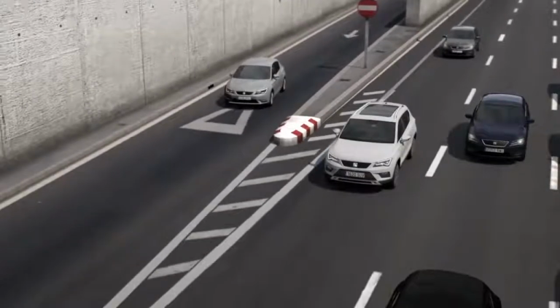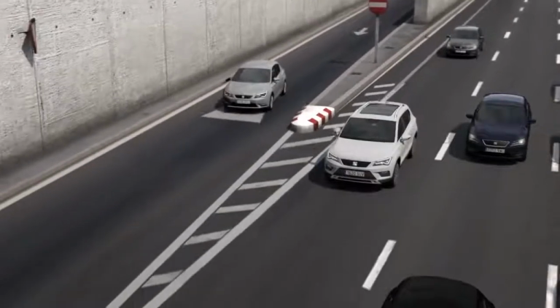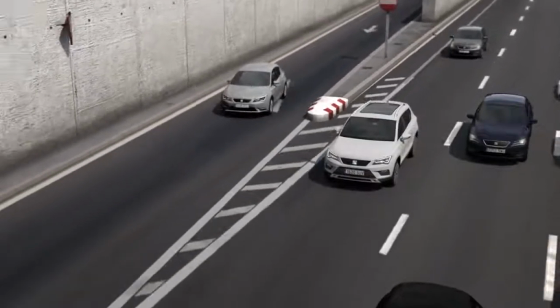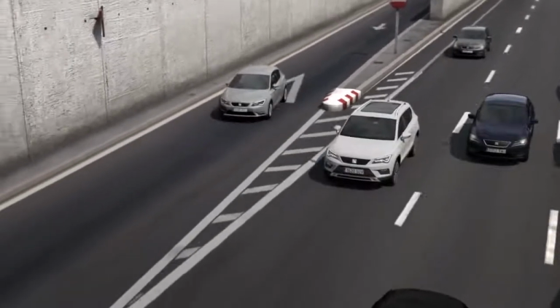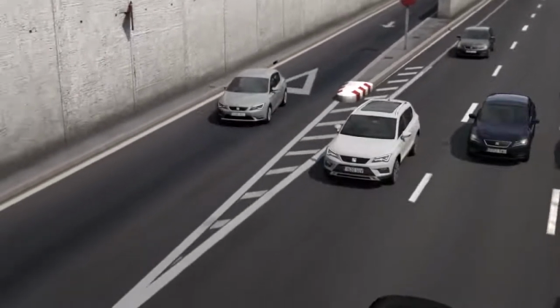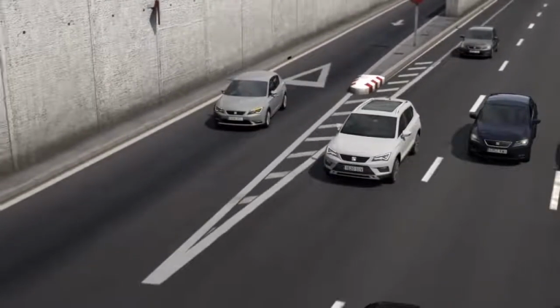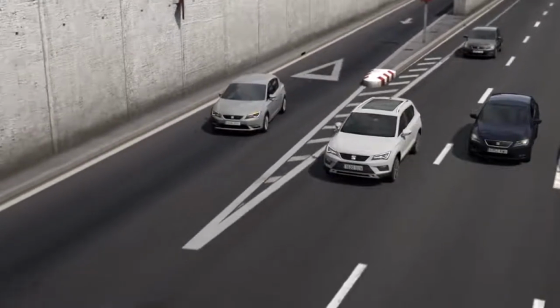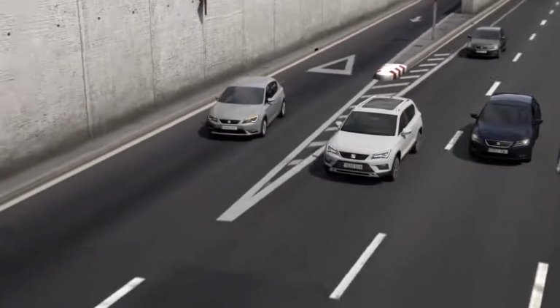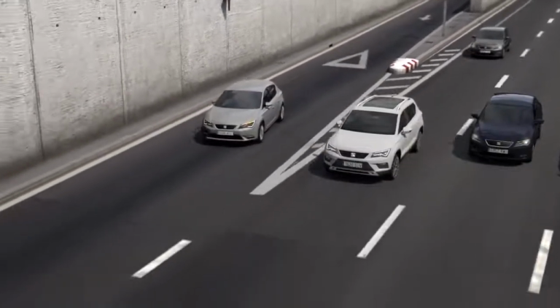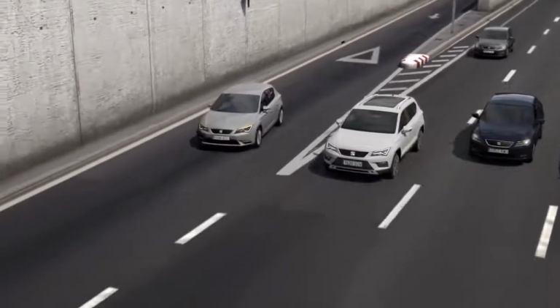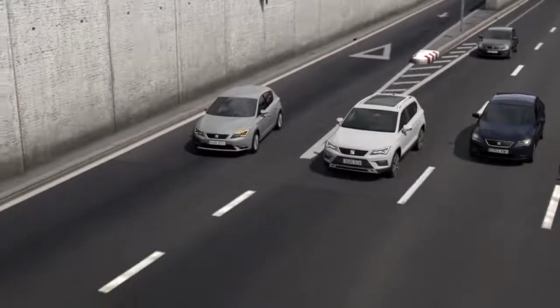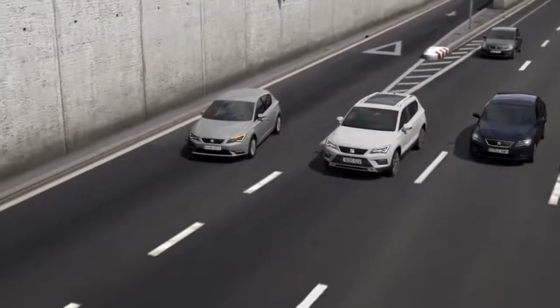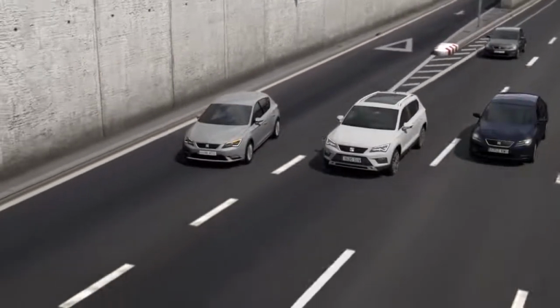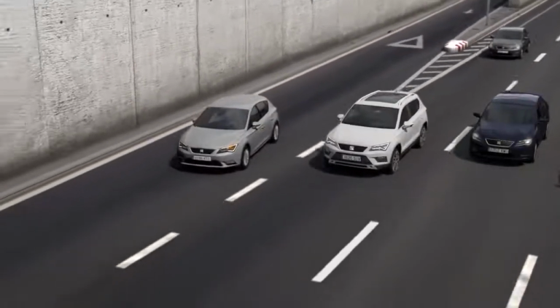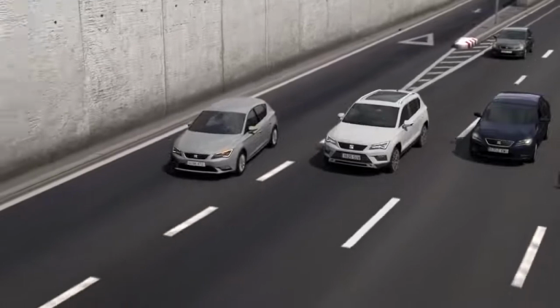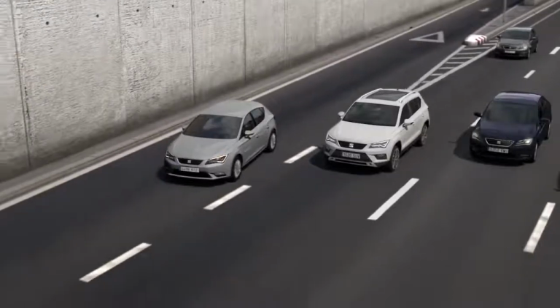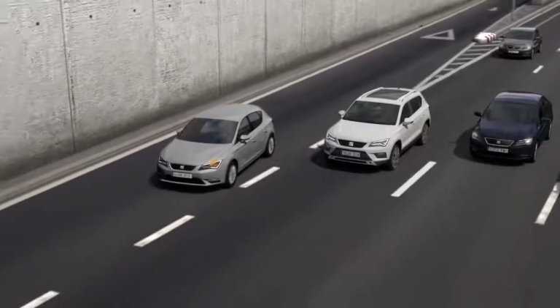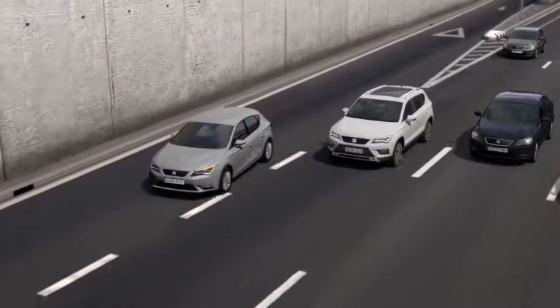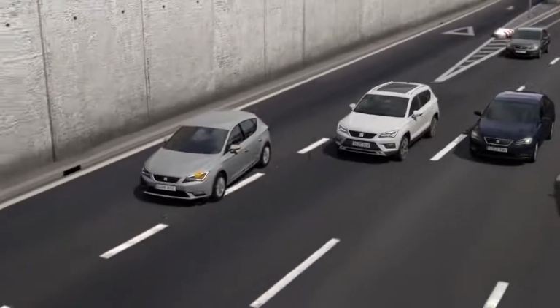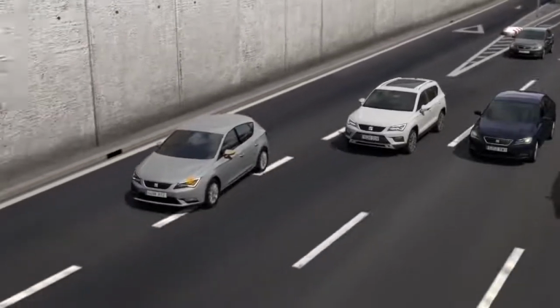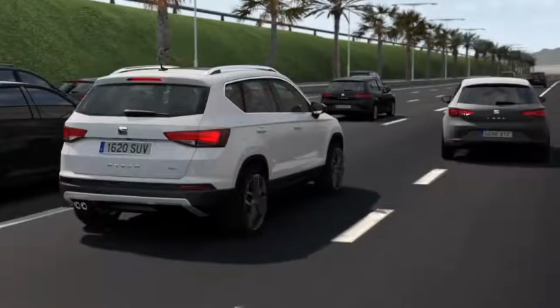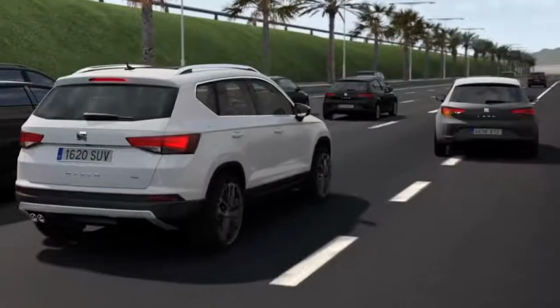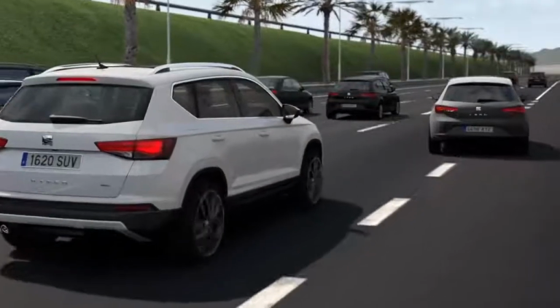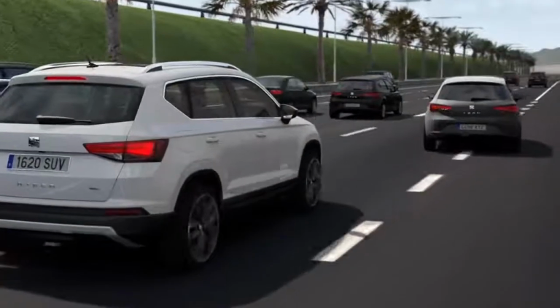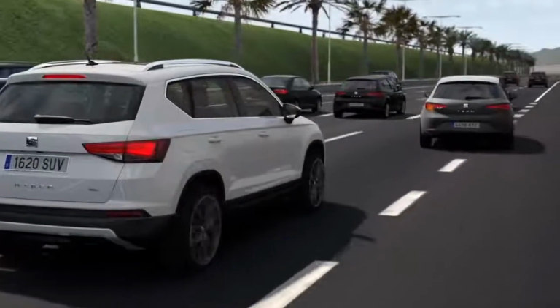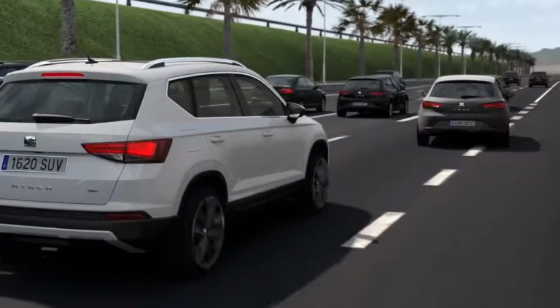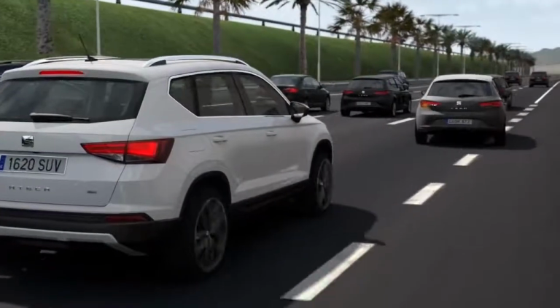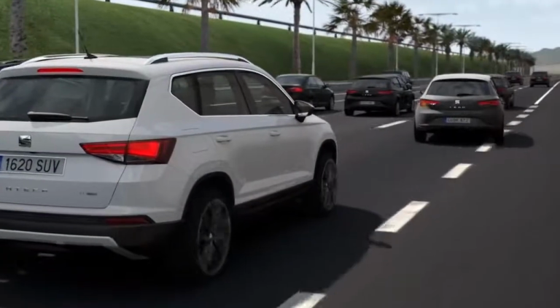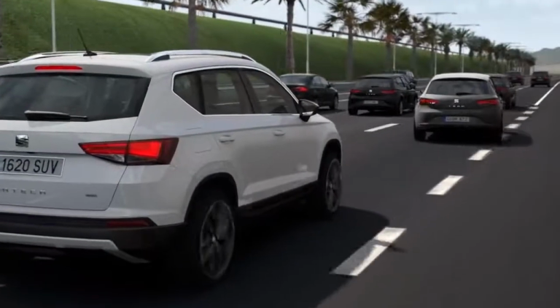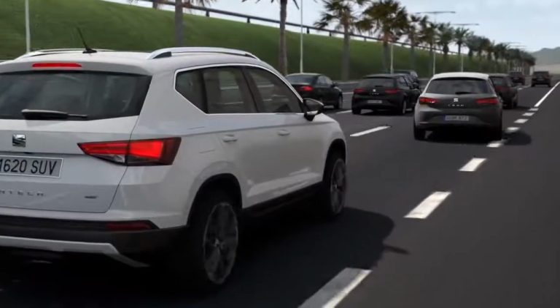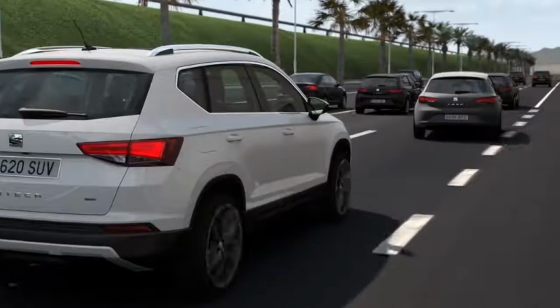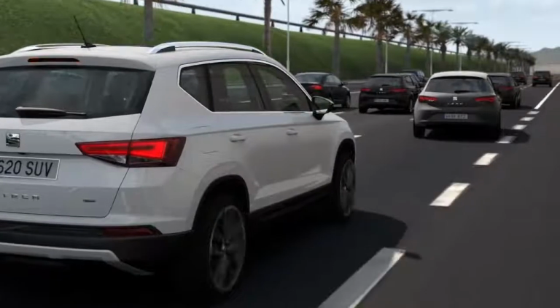What's more, with the Front Assist feature, the new Seat Ateca will detect any cars or motorcycles that may get in your way, activating the brakes to avoid any accidents.